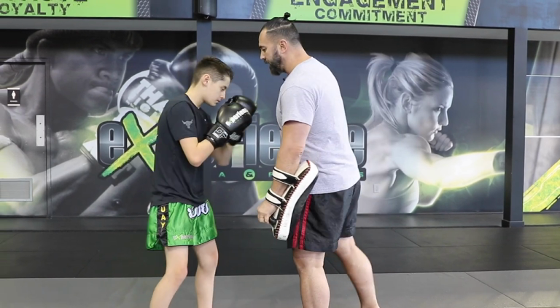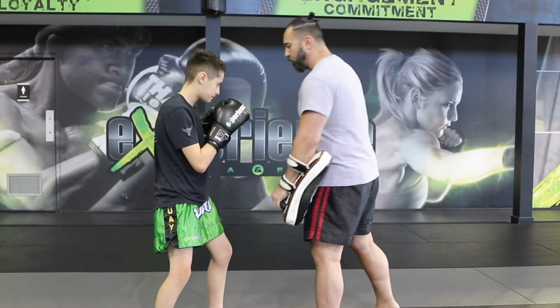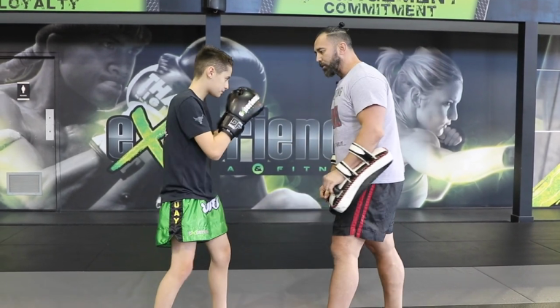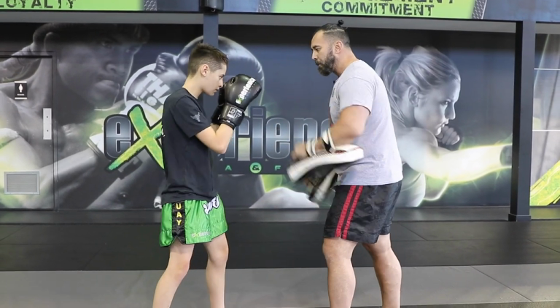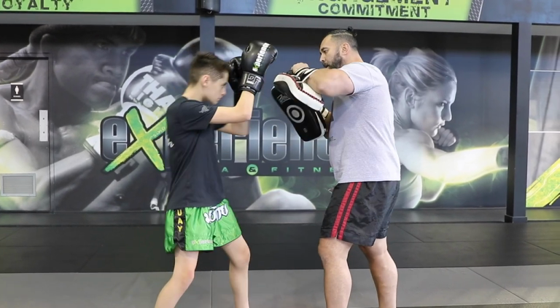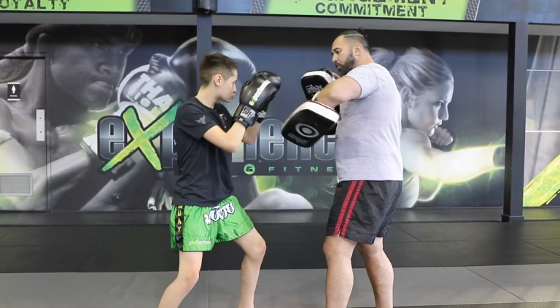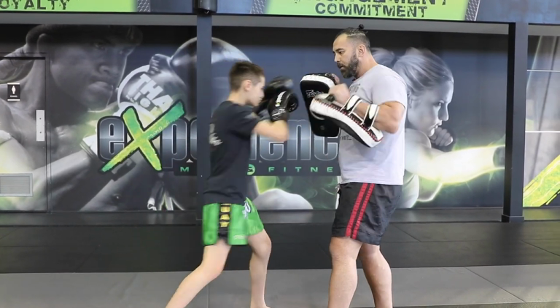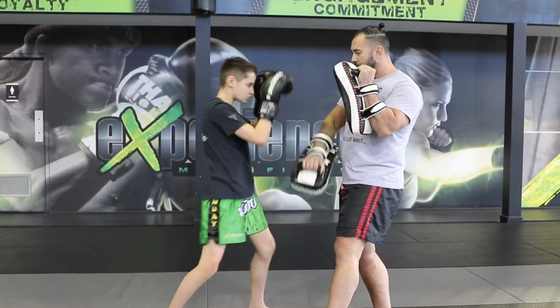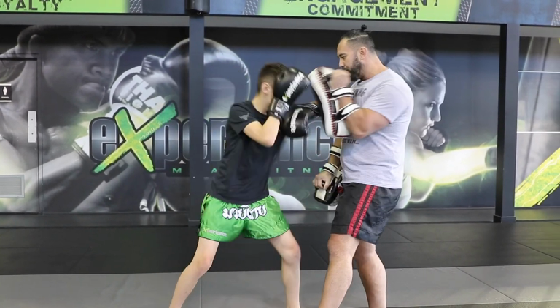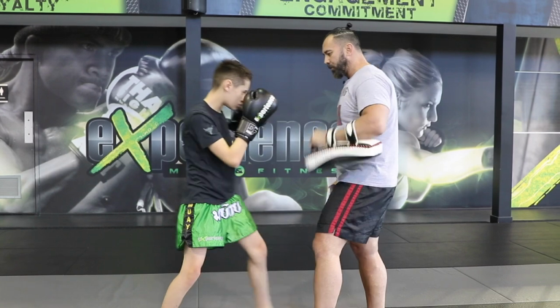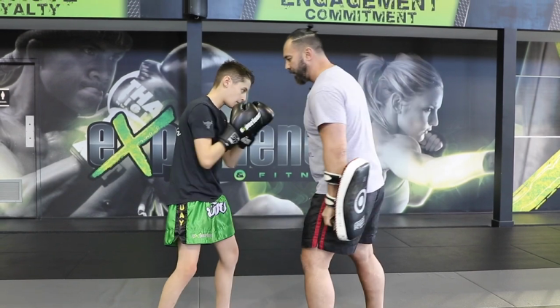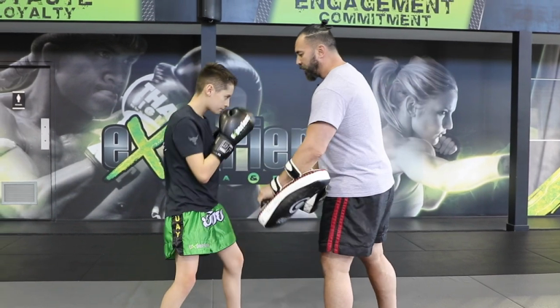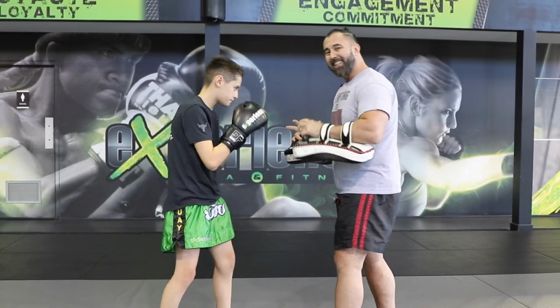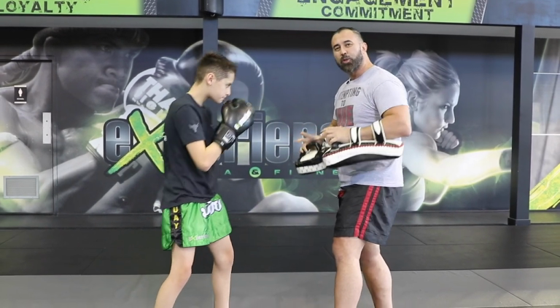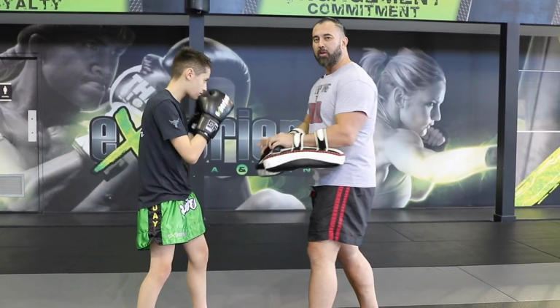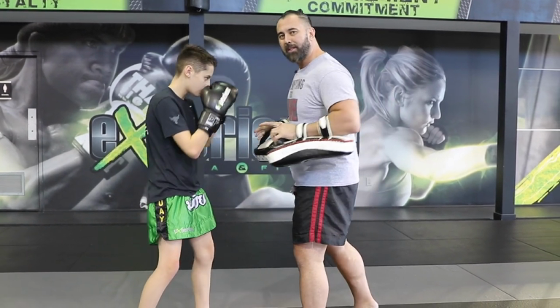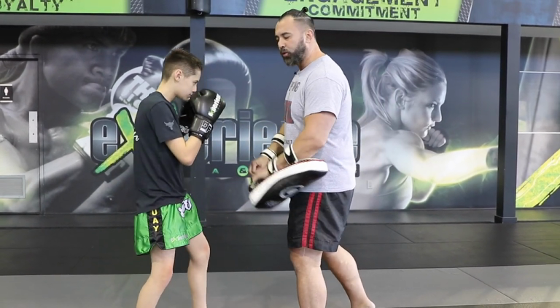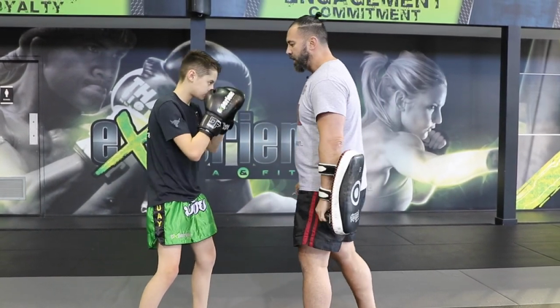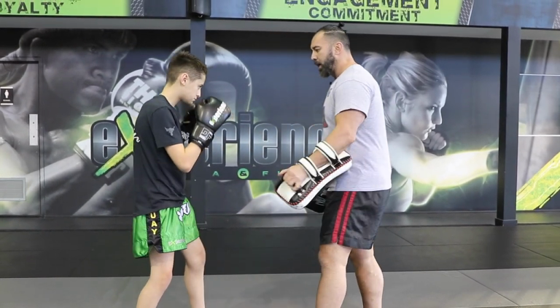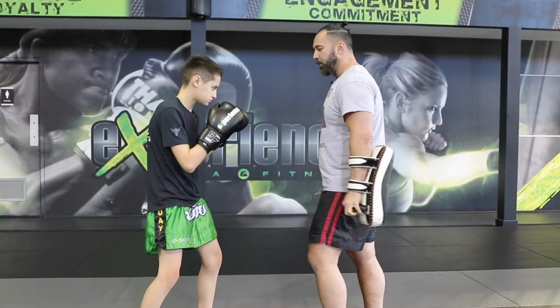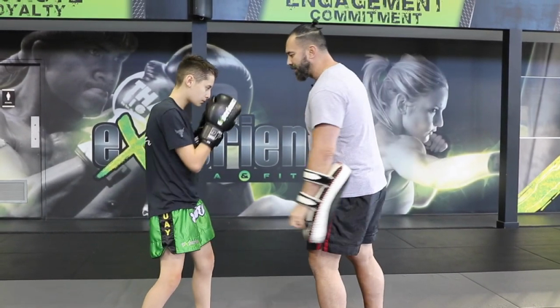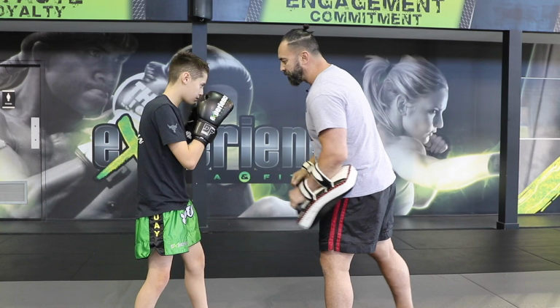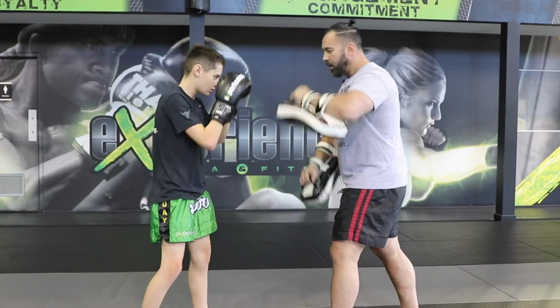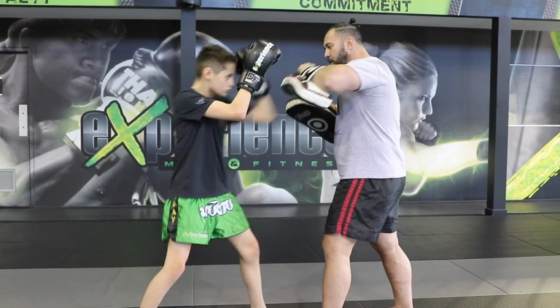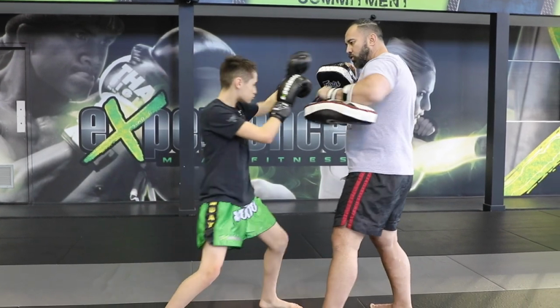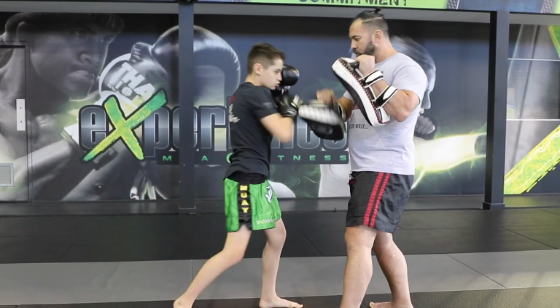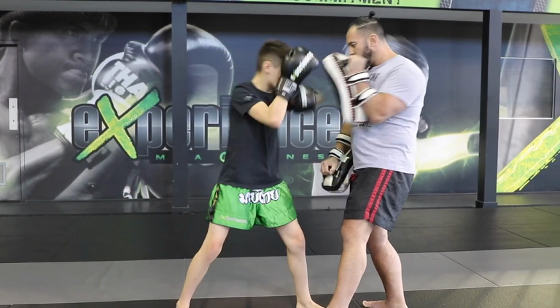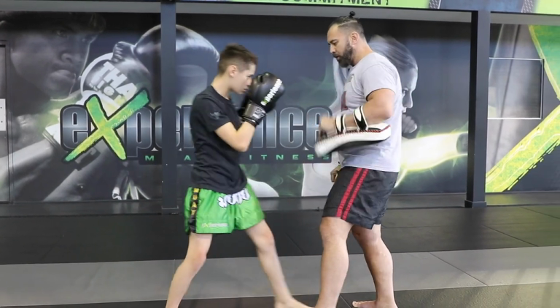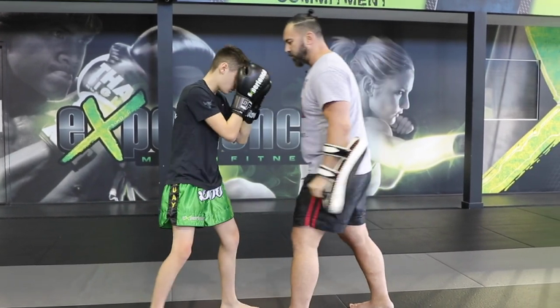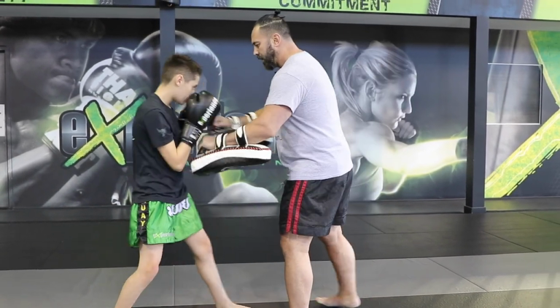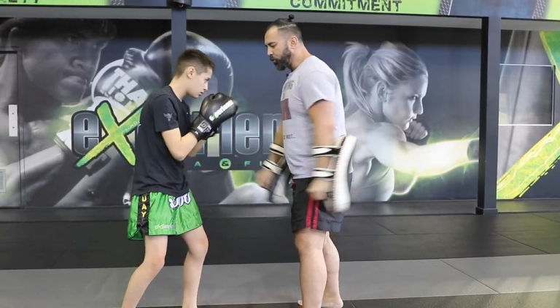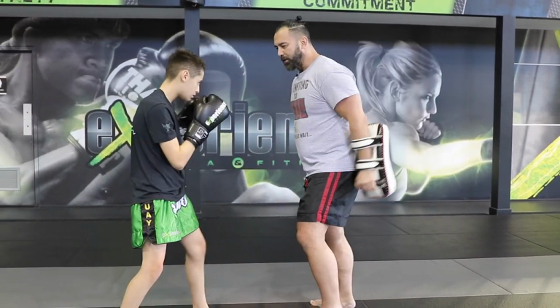One more time slow — boom, boom, and boom. Everything is in close quarters, everything is close range. This is what I like about Muay Thai. Now let's do it in real time.